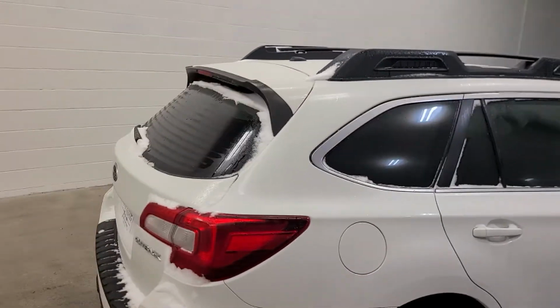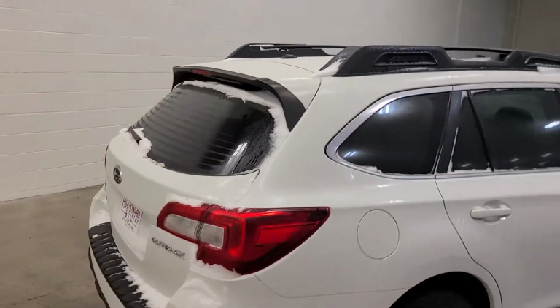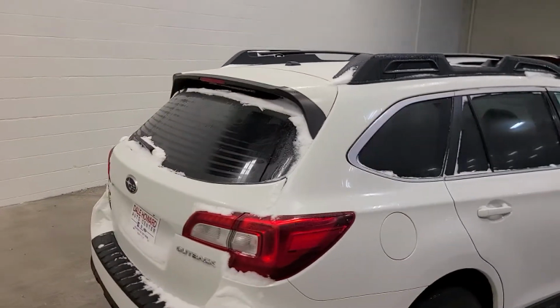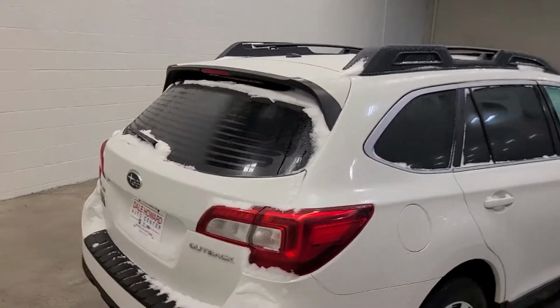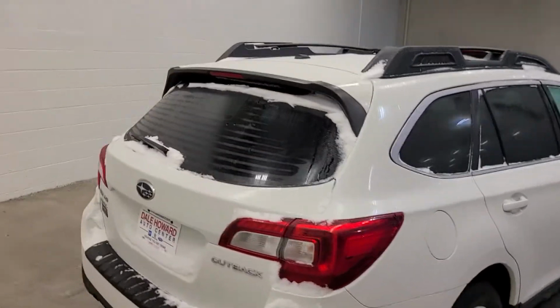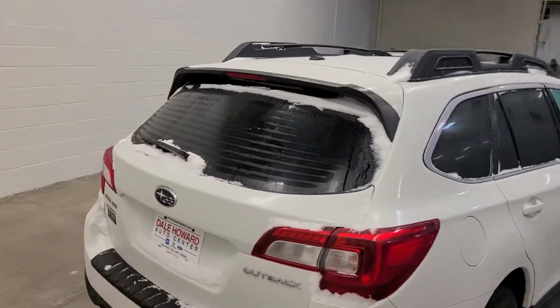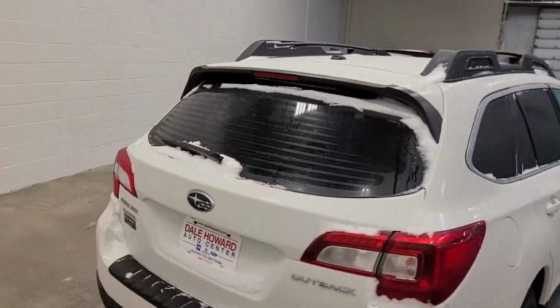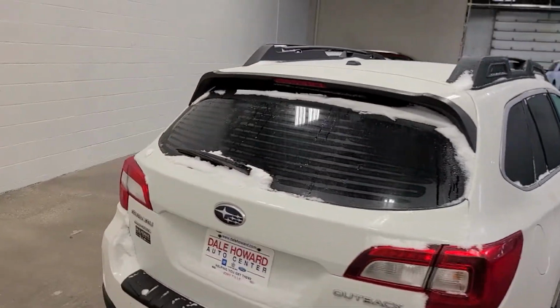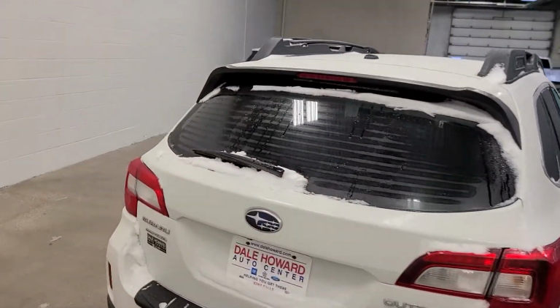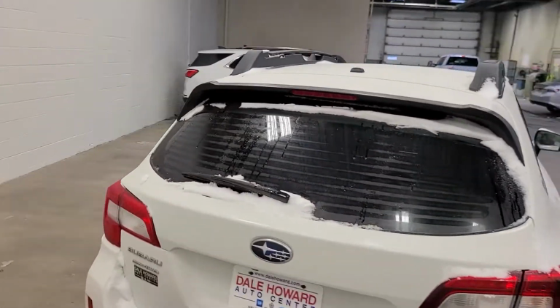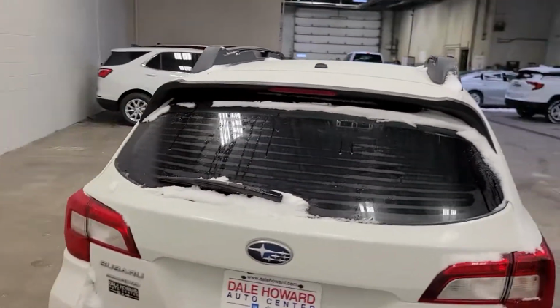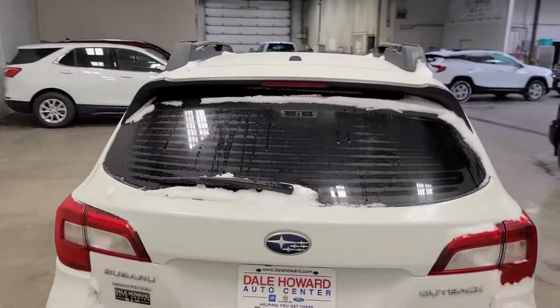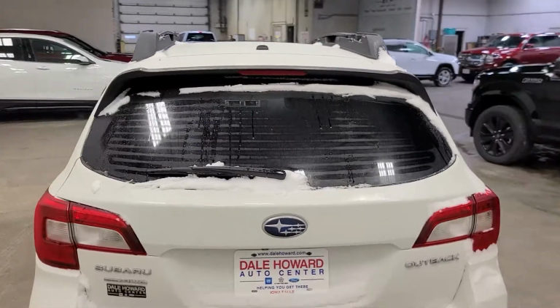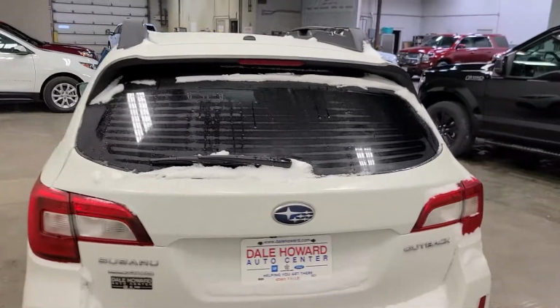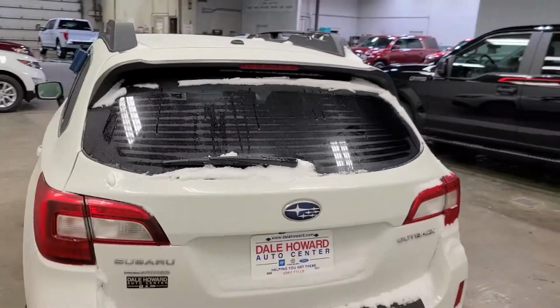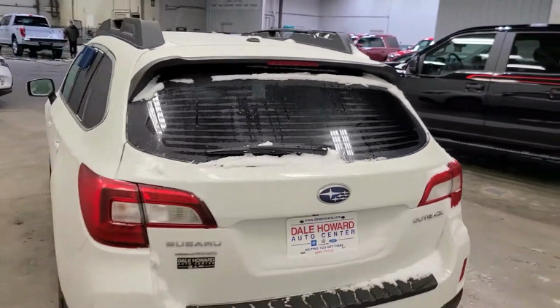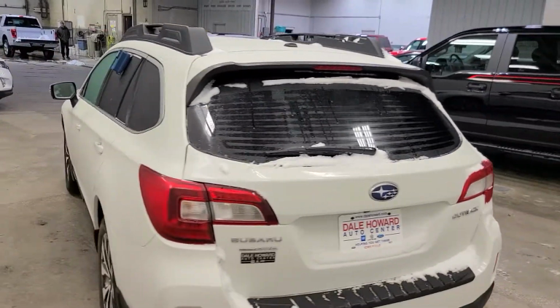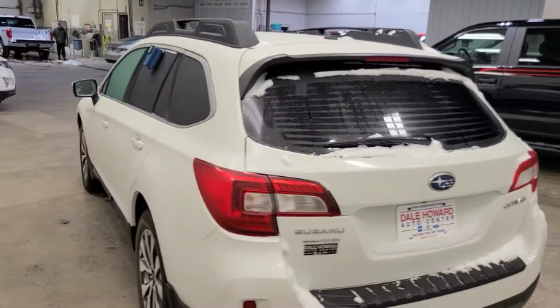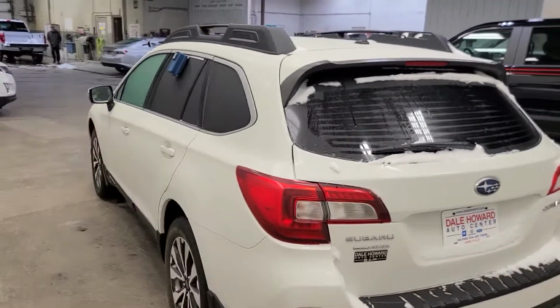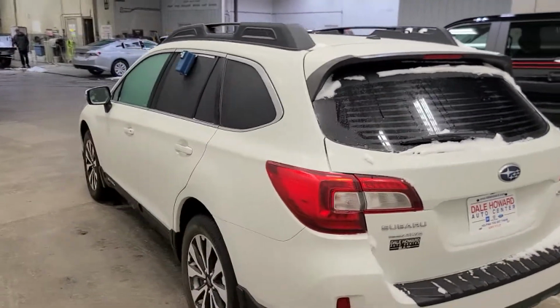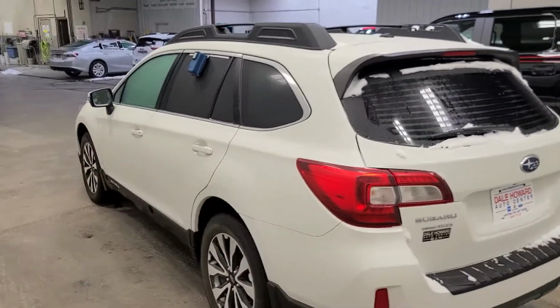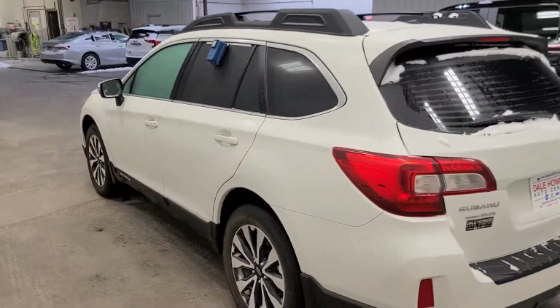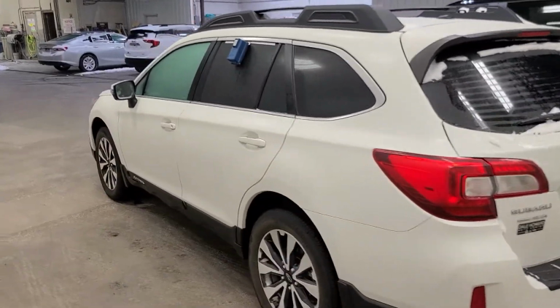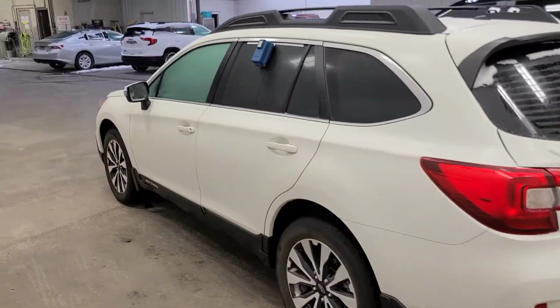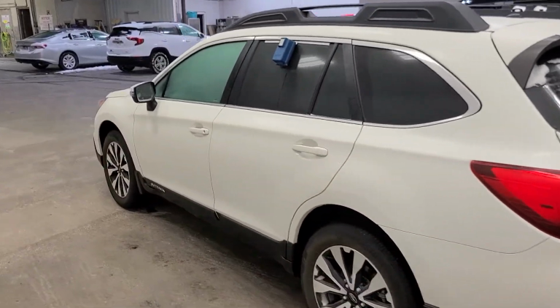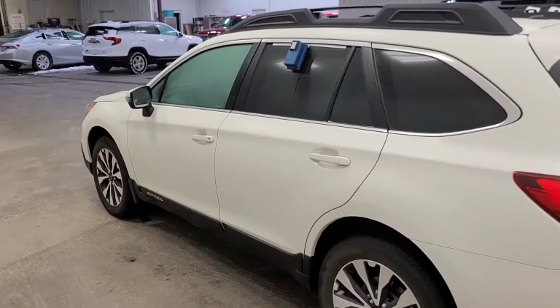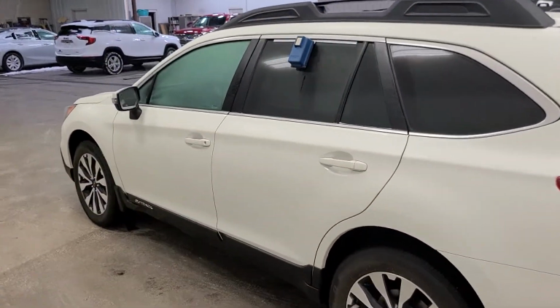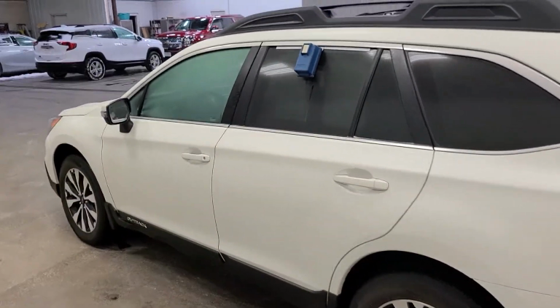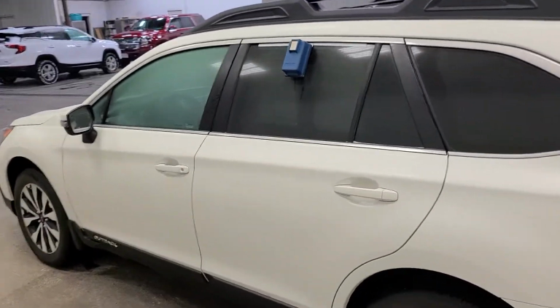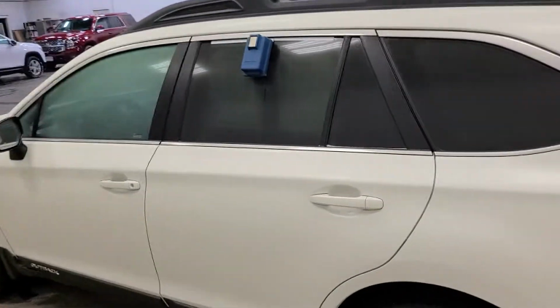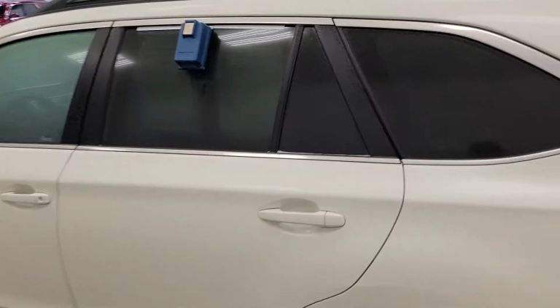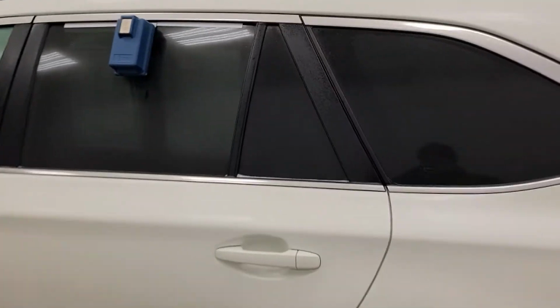Lots of room in the back. Love the rims on this car. And let's take a look inside as well.